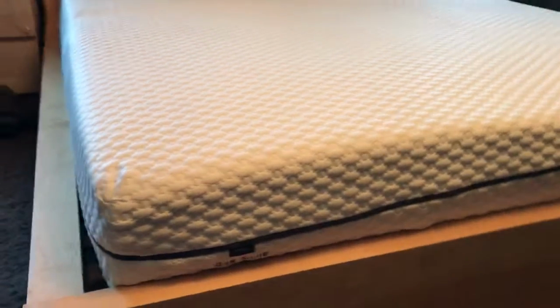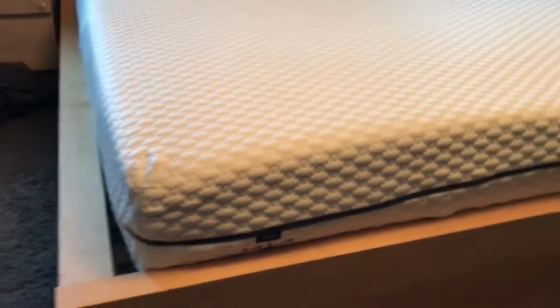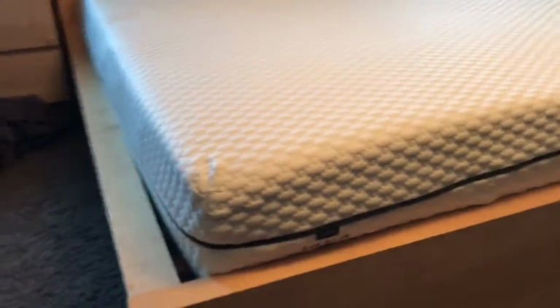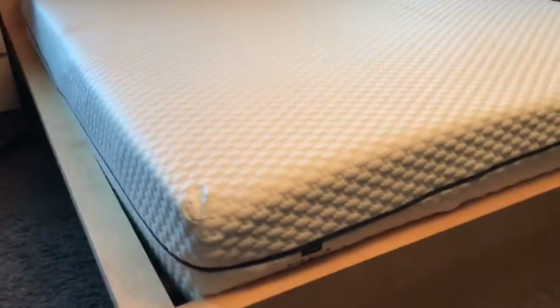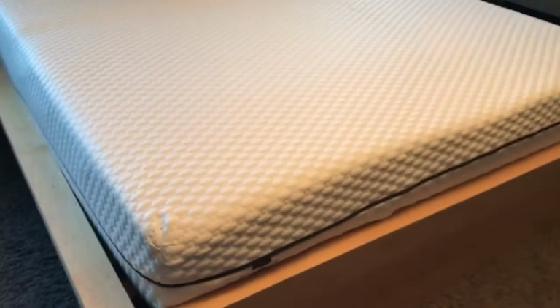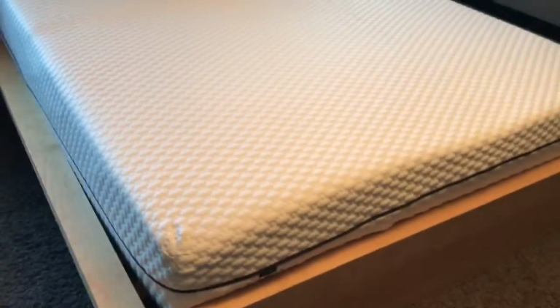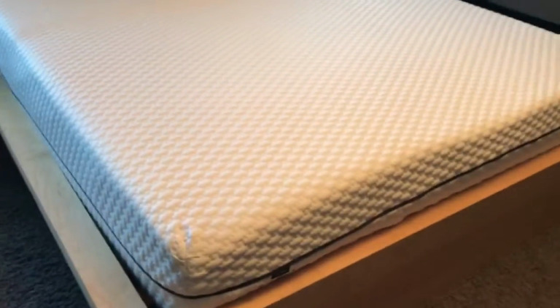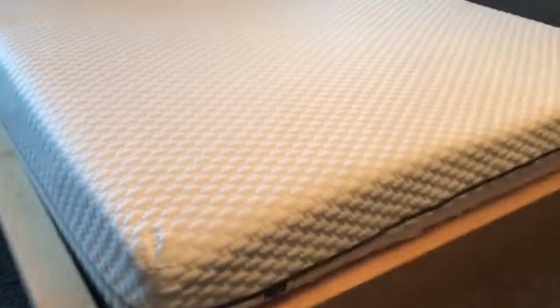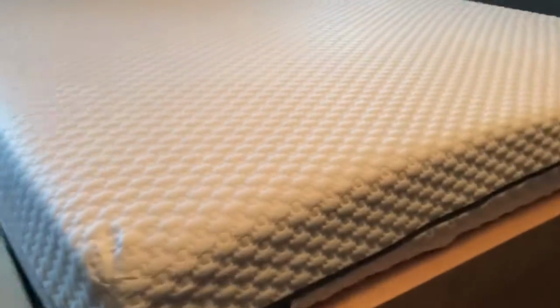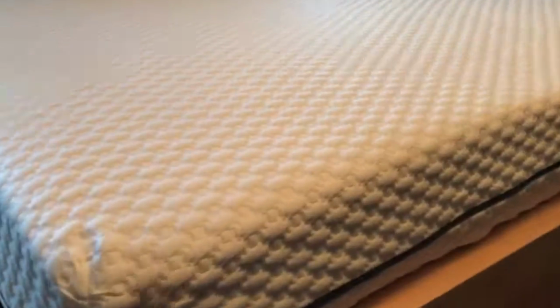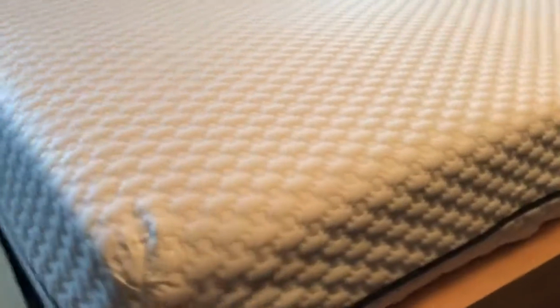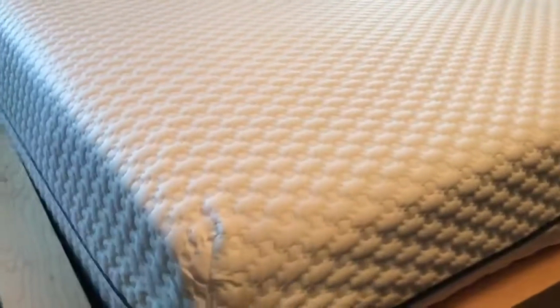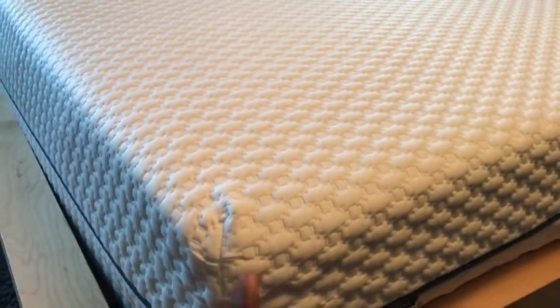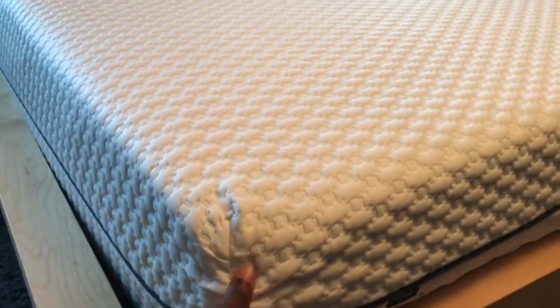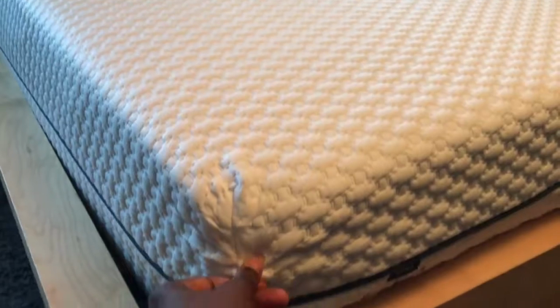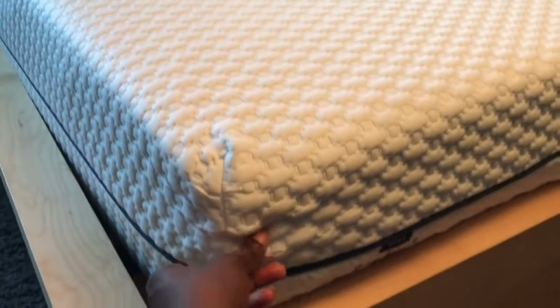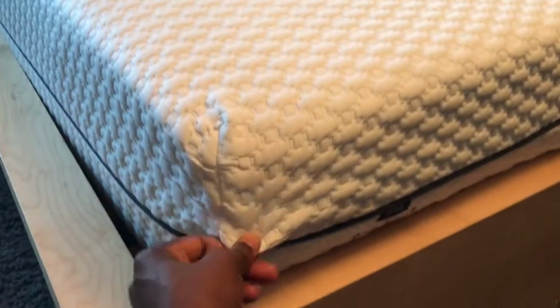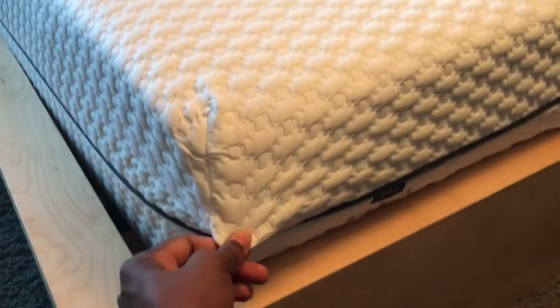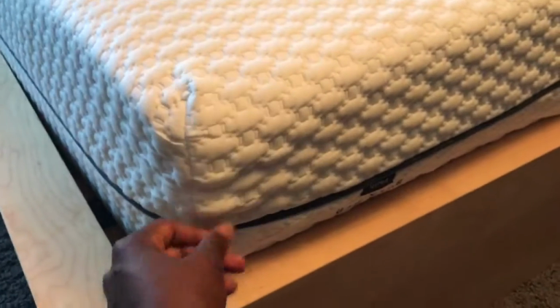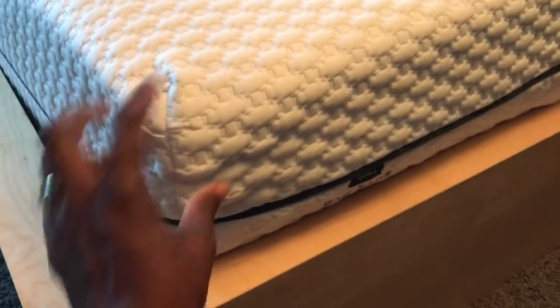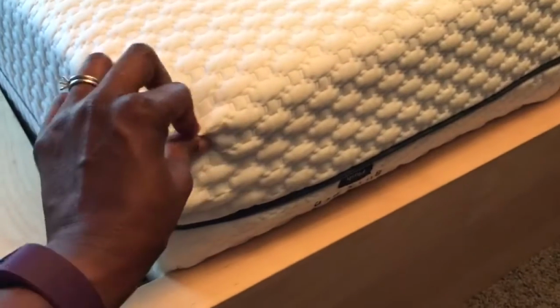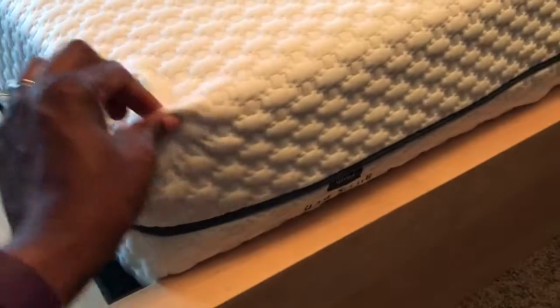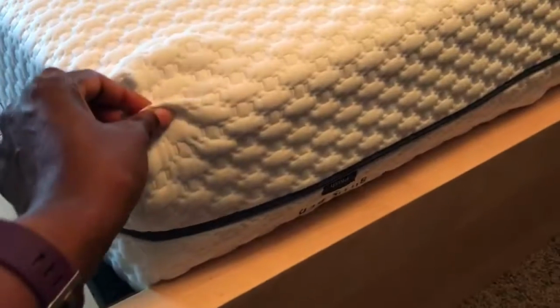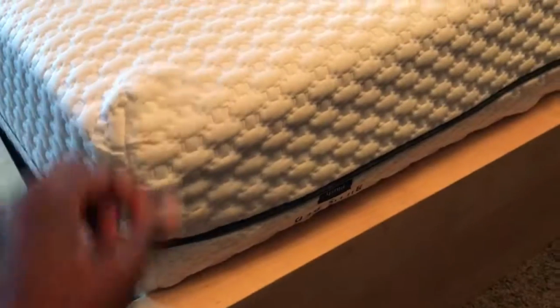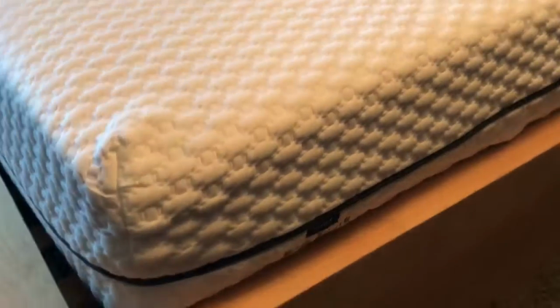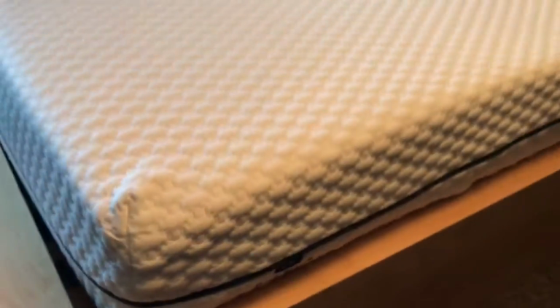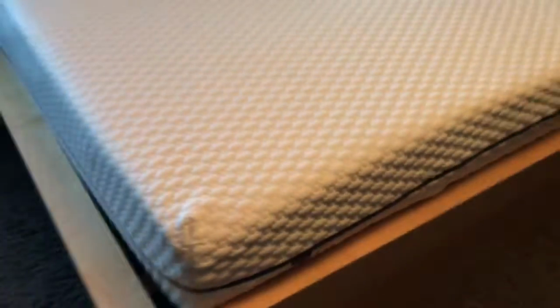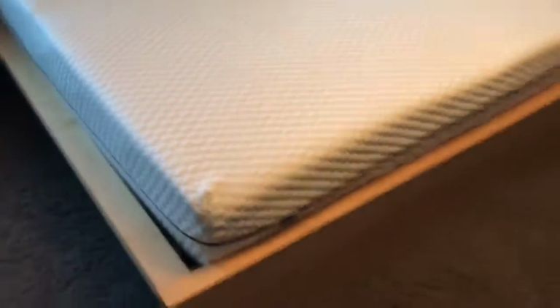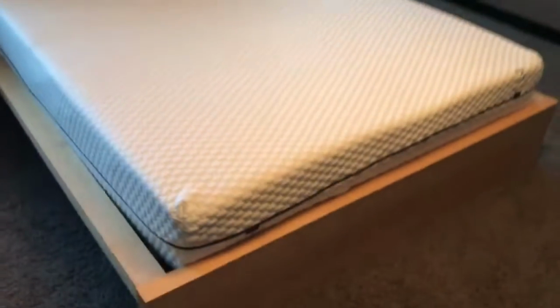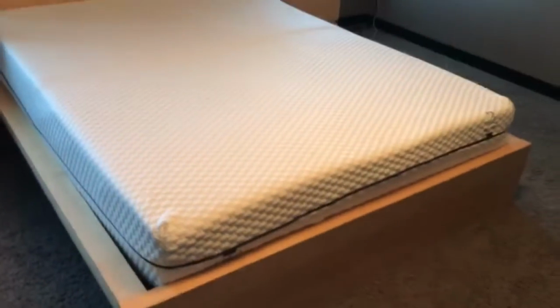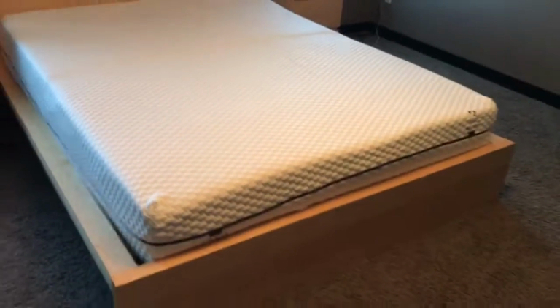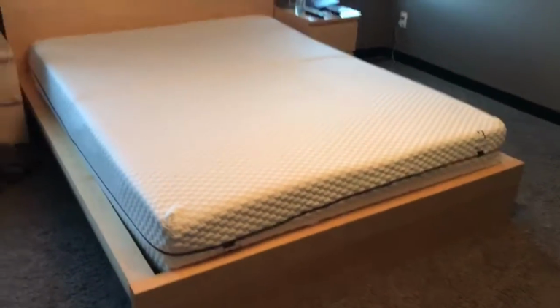FYI, the cover here unzips and you can wash it, which is awesome. Looking forward to this.